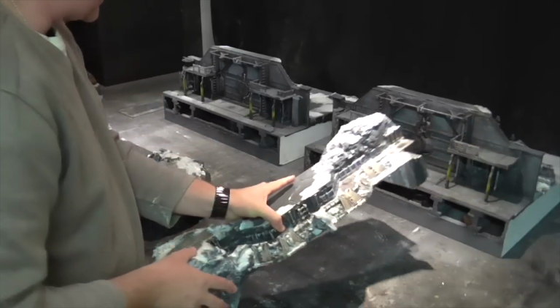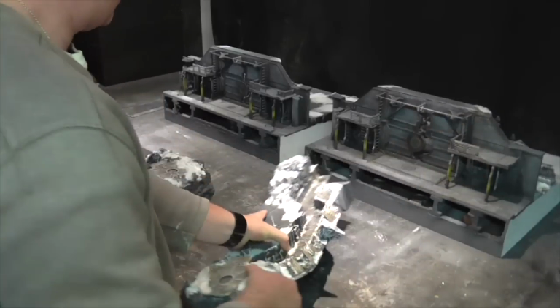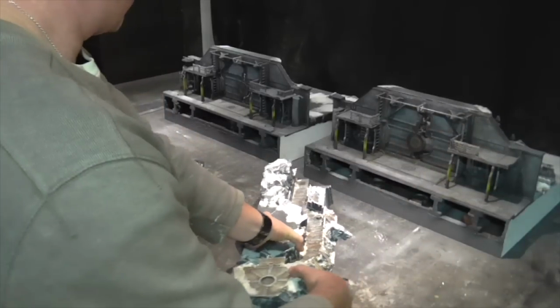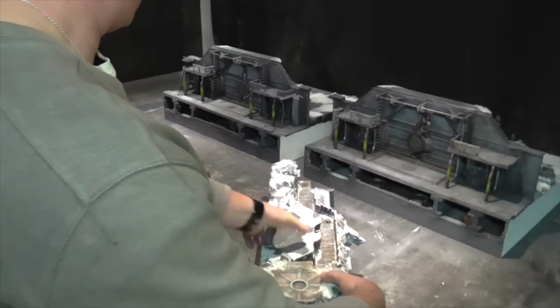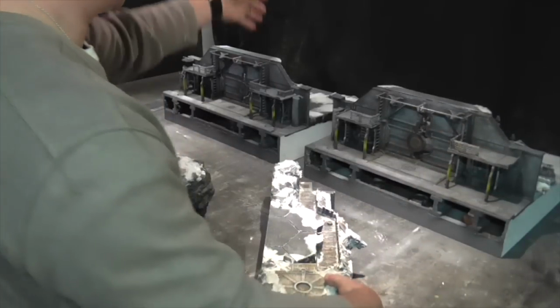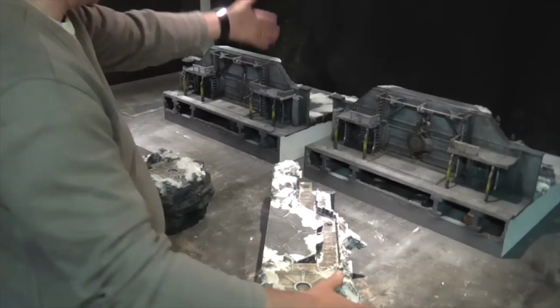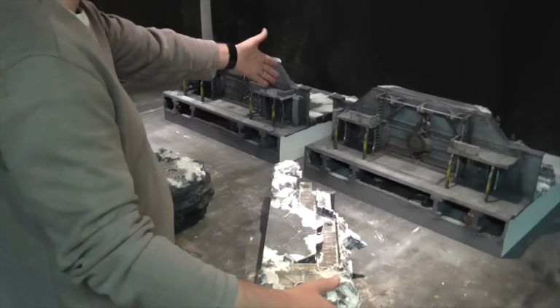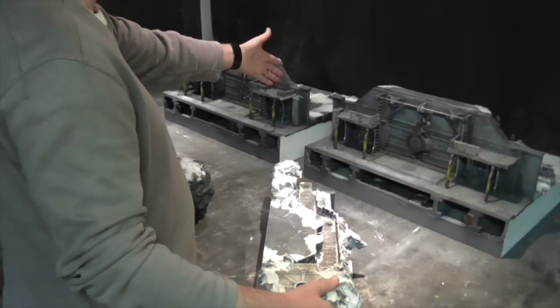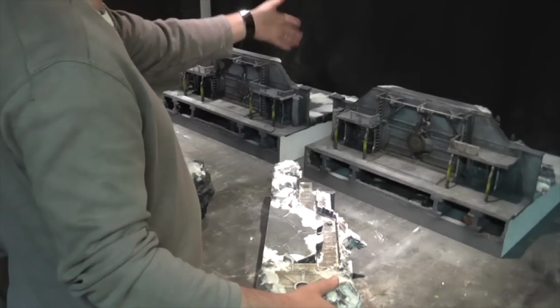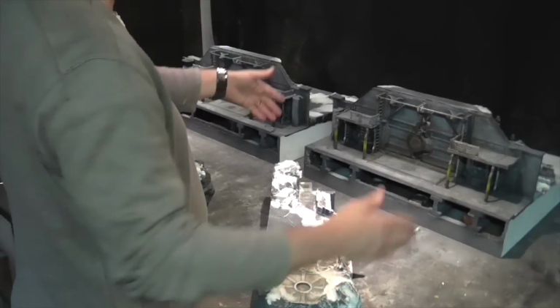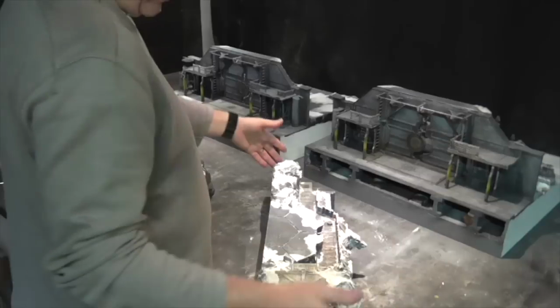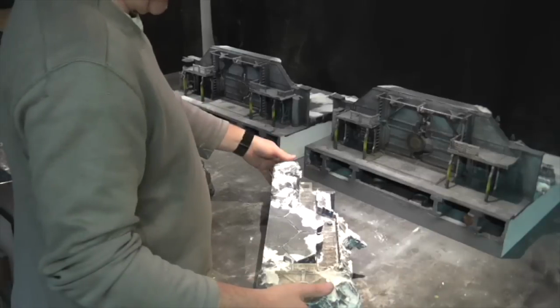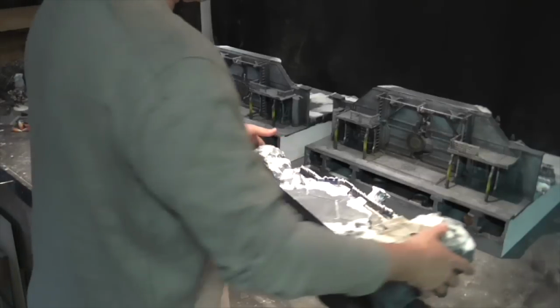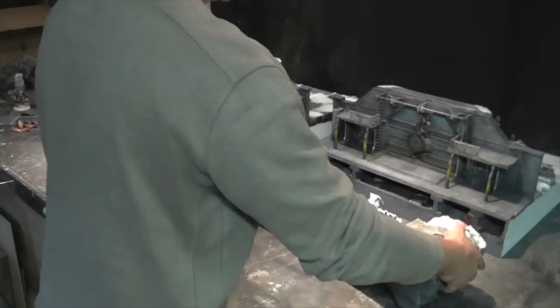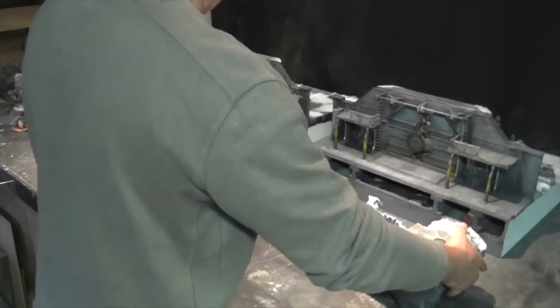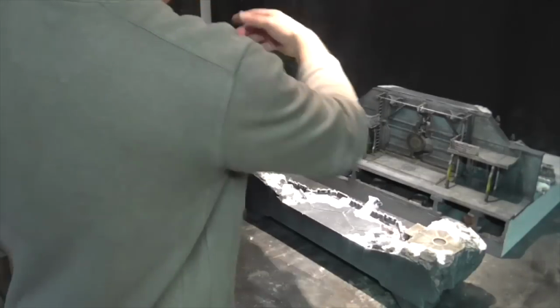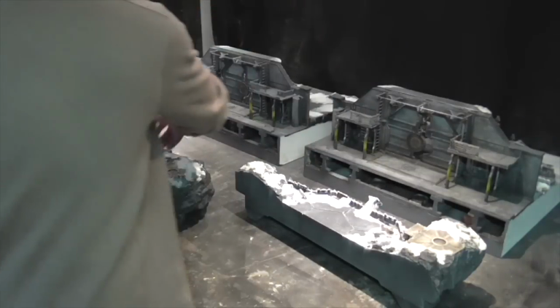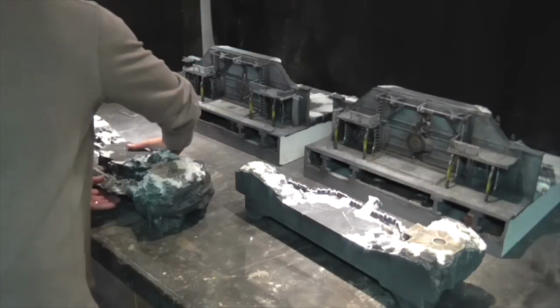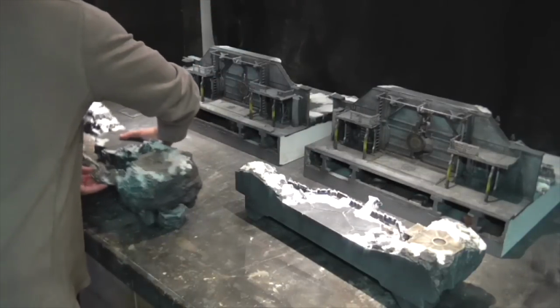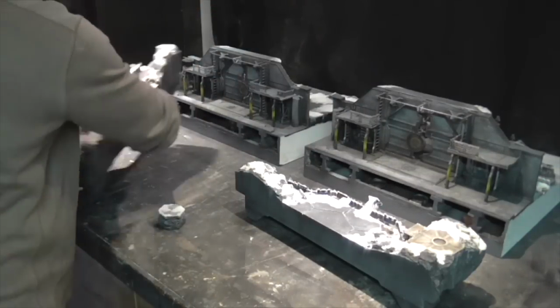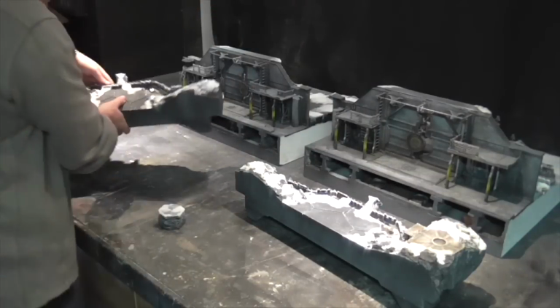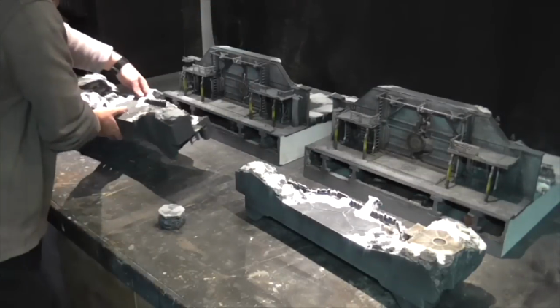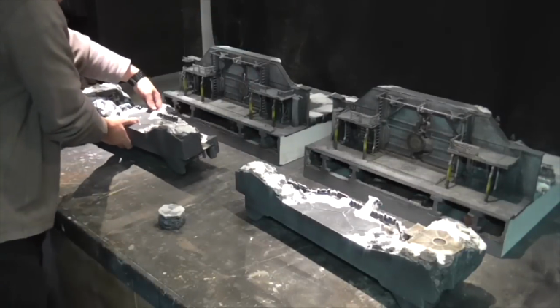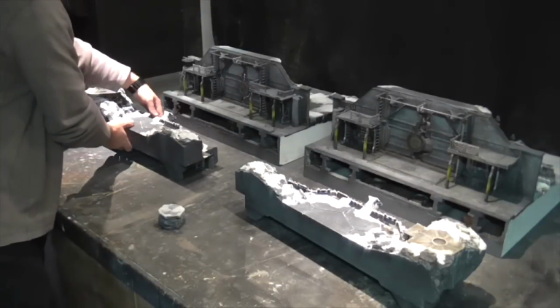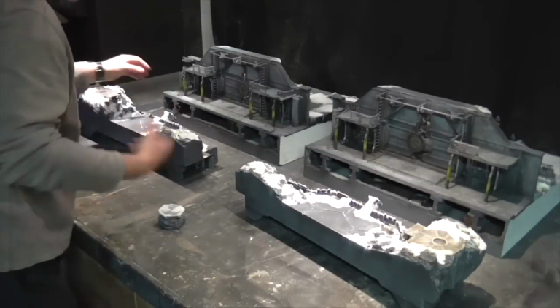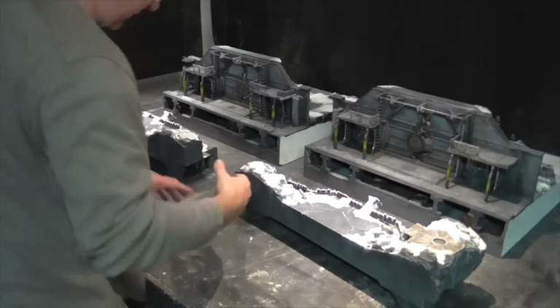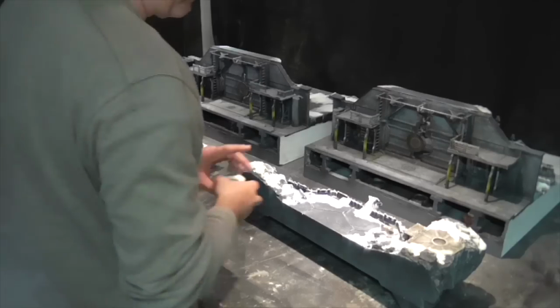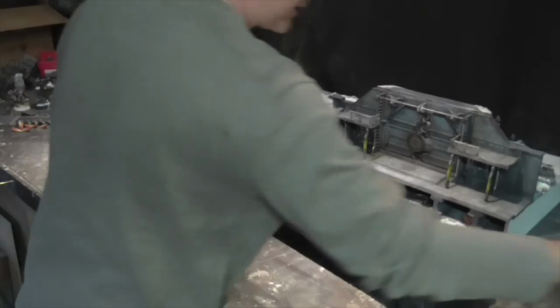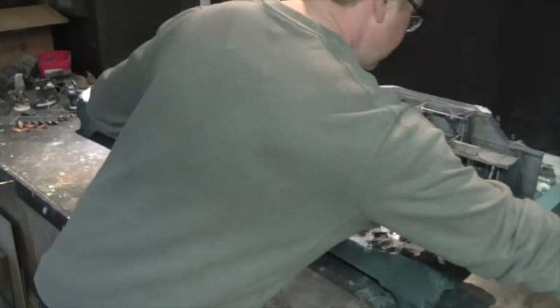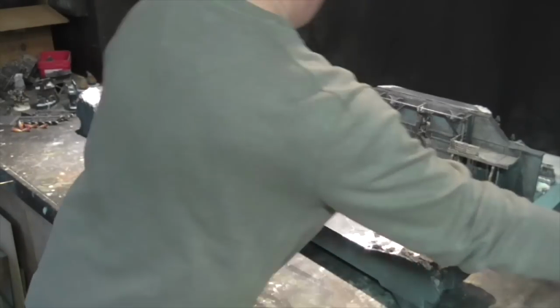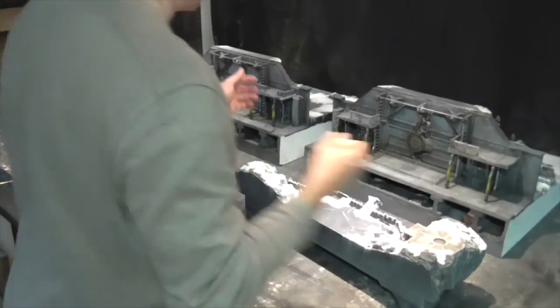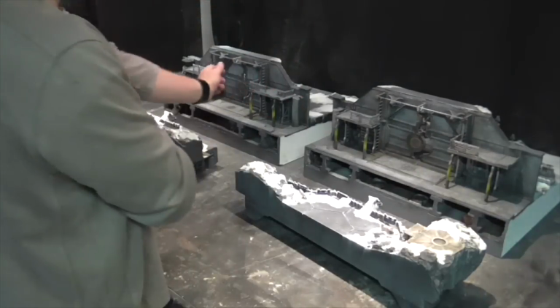But basically in the right configuration, which is the landing pad in the centre, the large rock work goes at each end so that they can access through the central position.